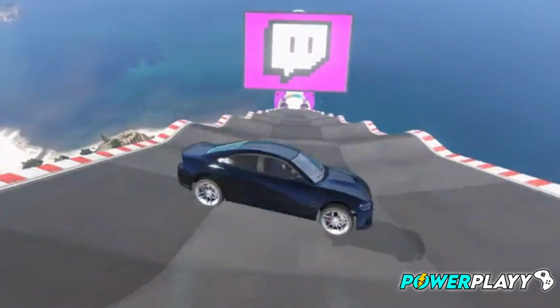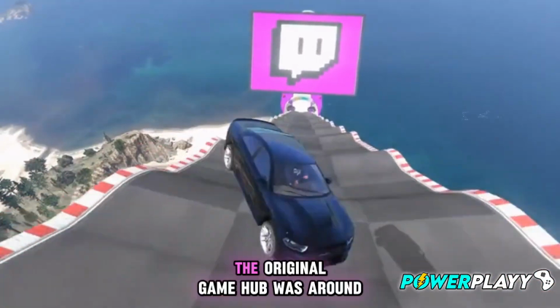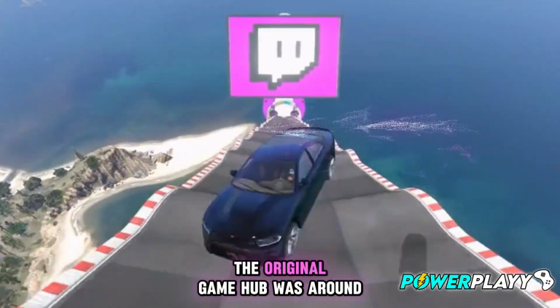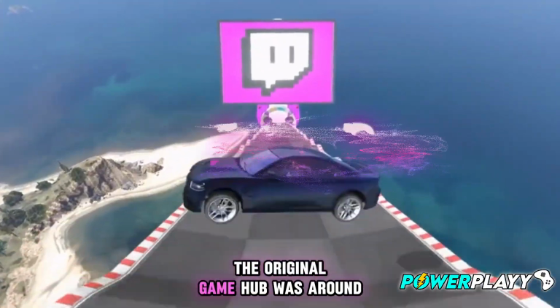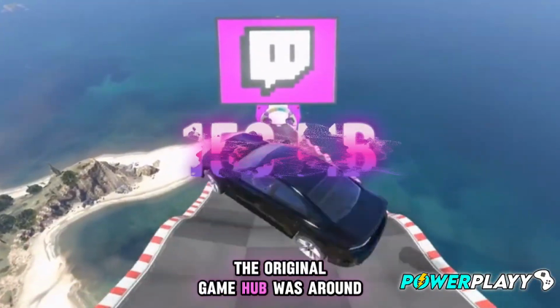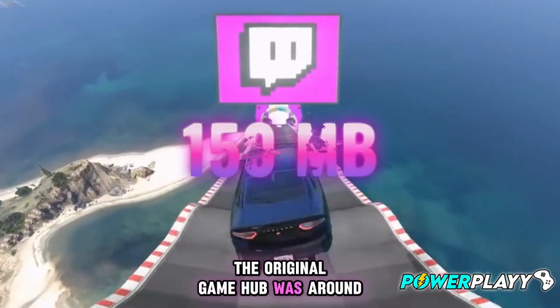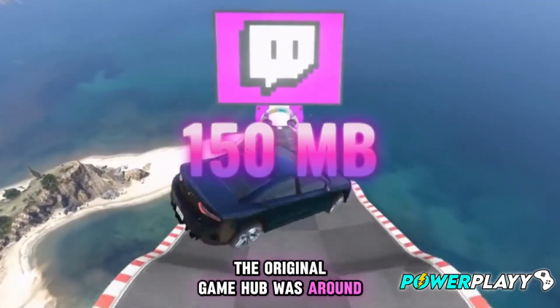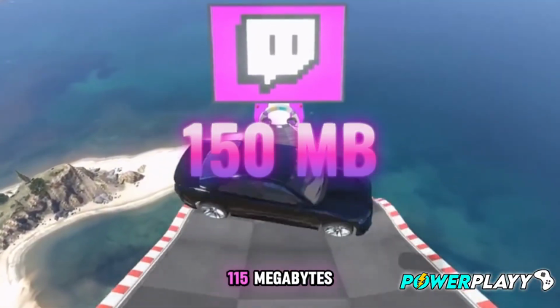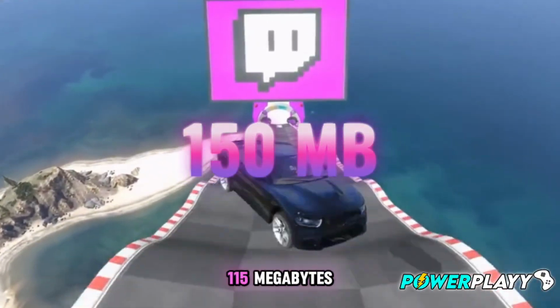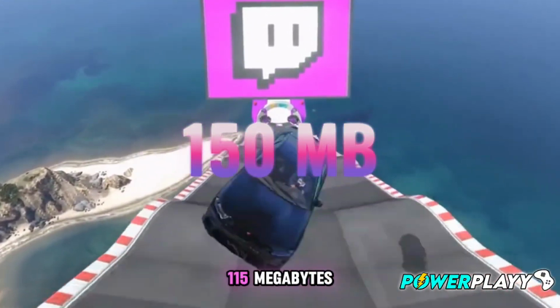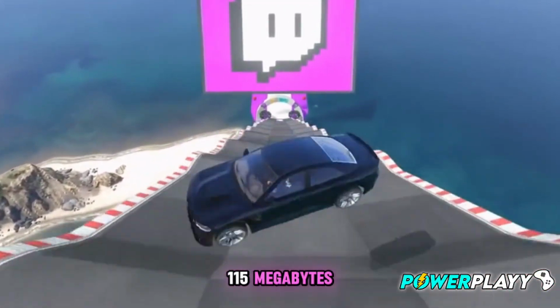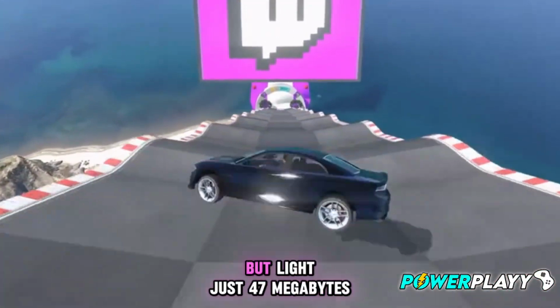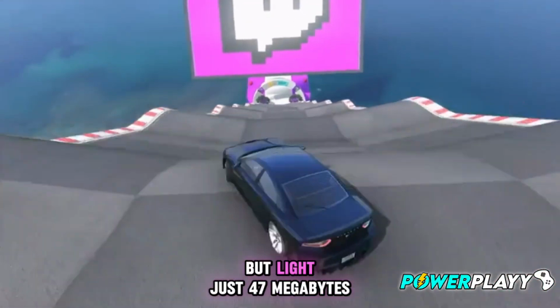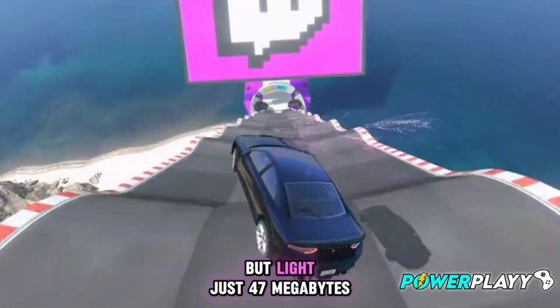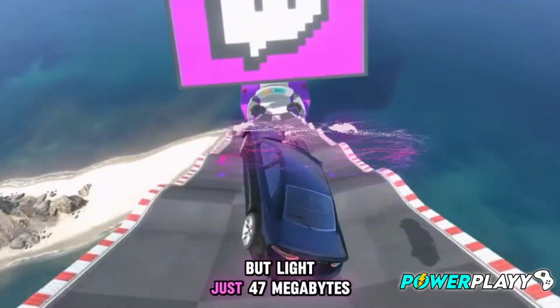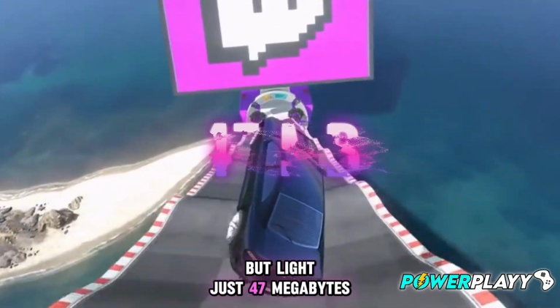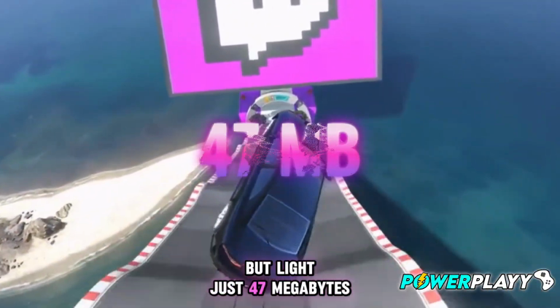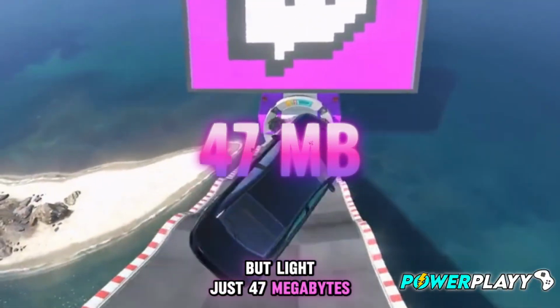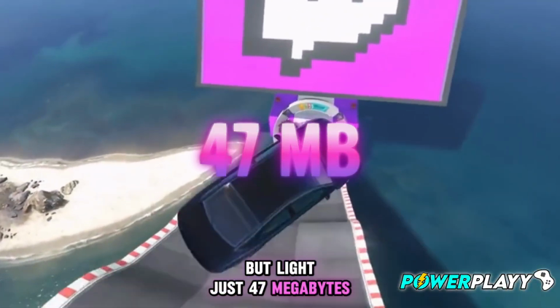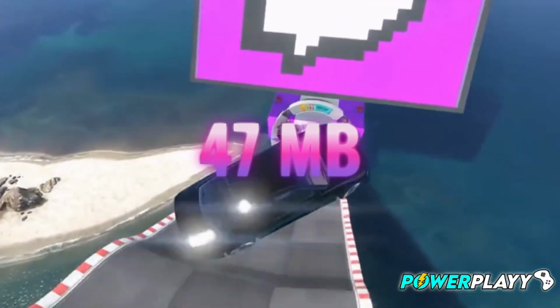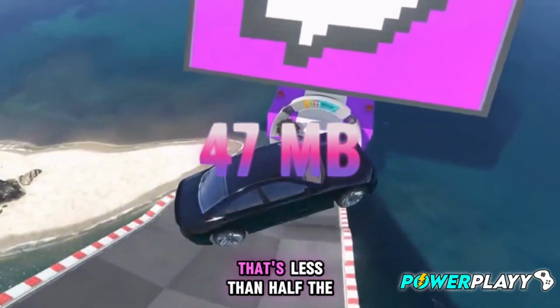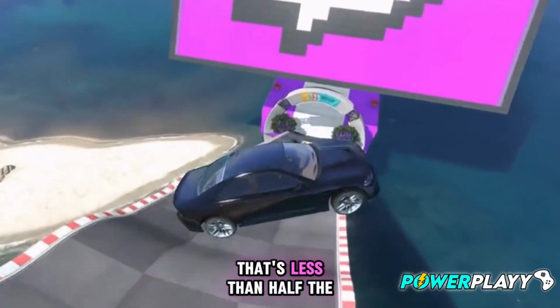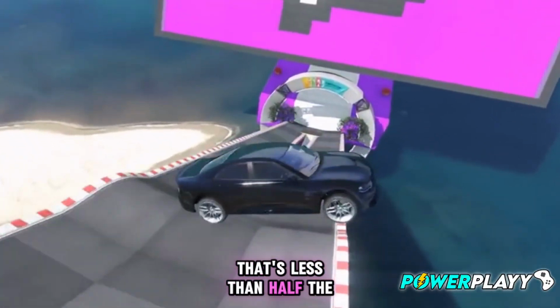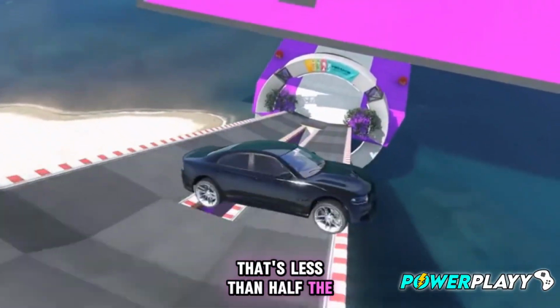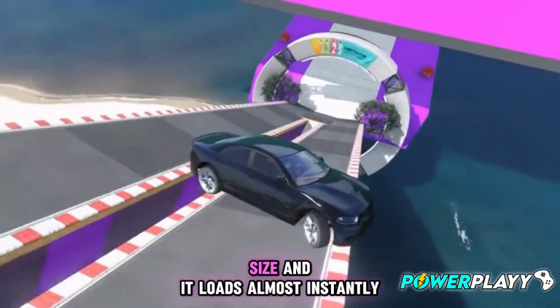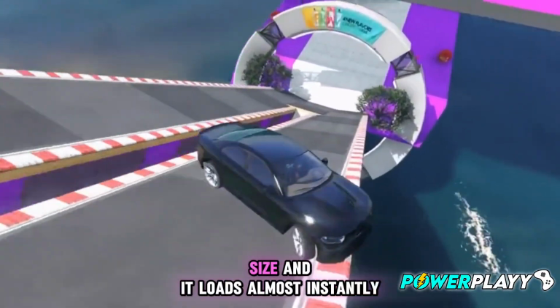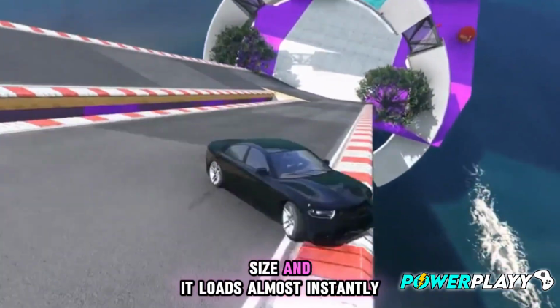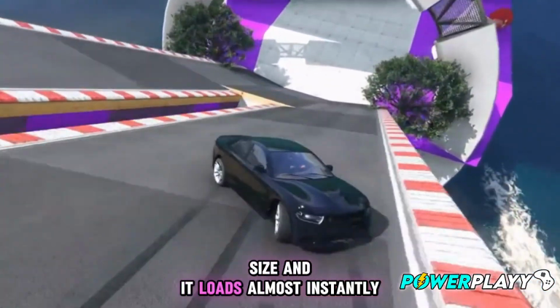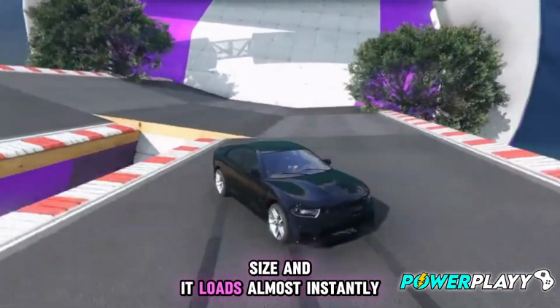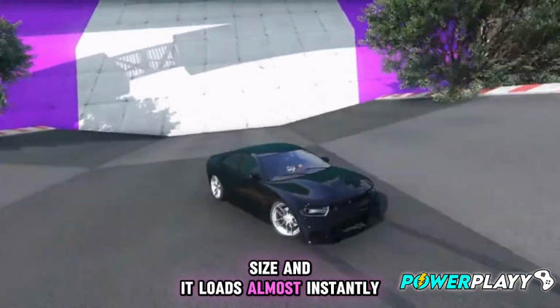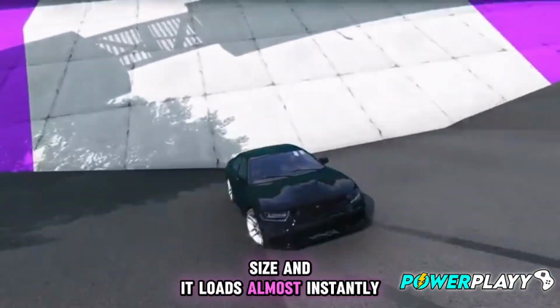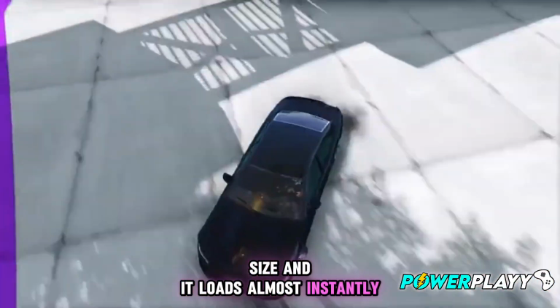The original Gamehub was around 115 megabytes, but Lite? Just 47 megabytes. That's less than half the size, and it loads almost instantly.